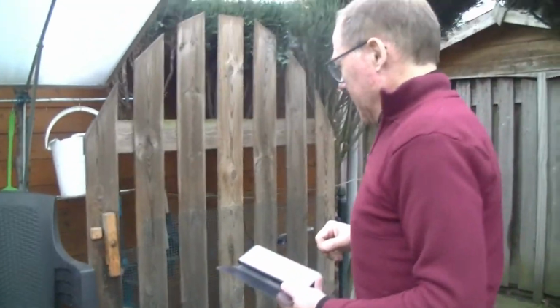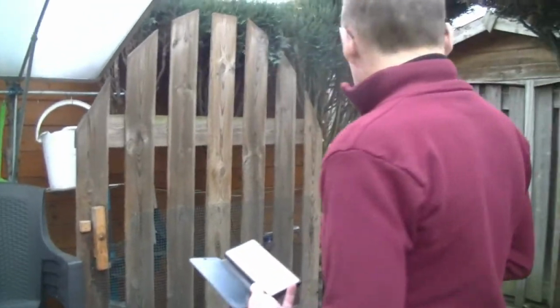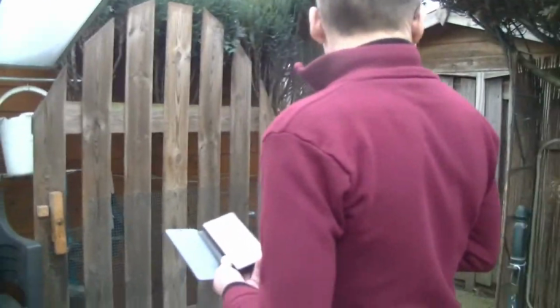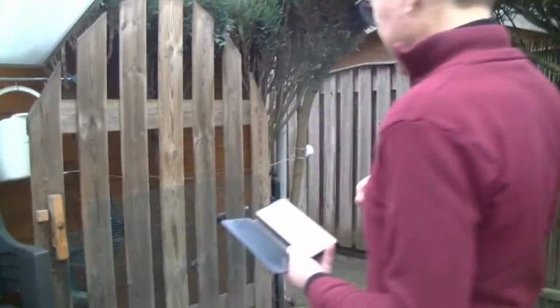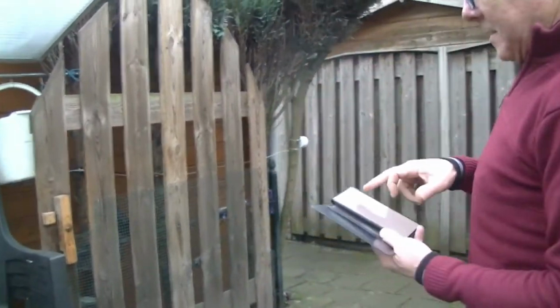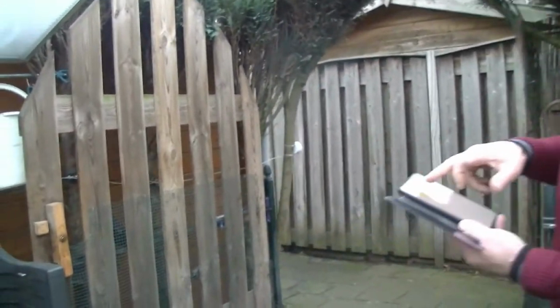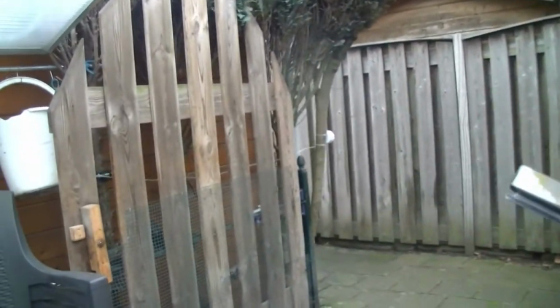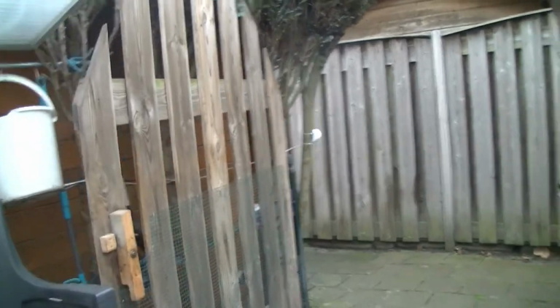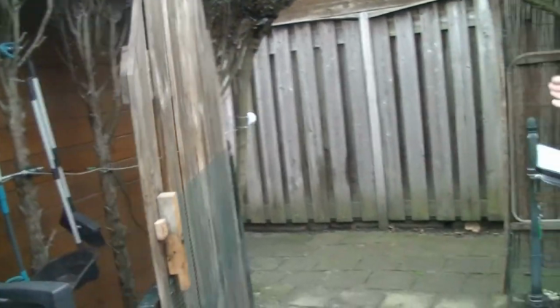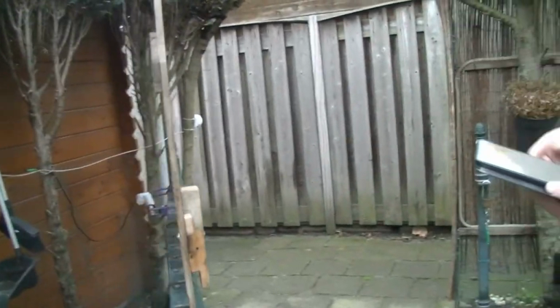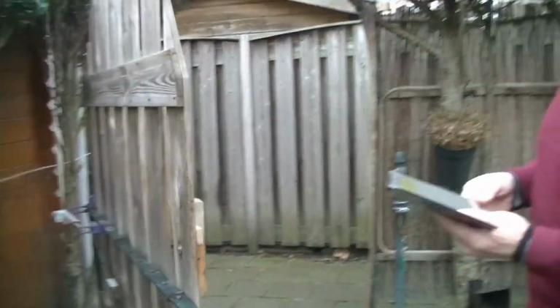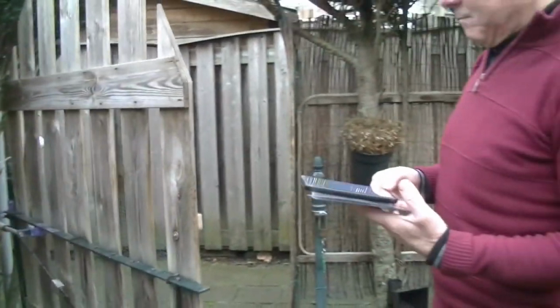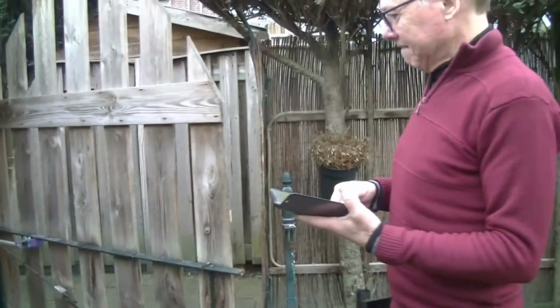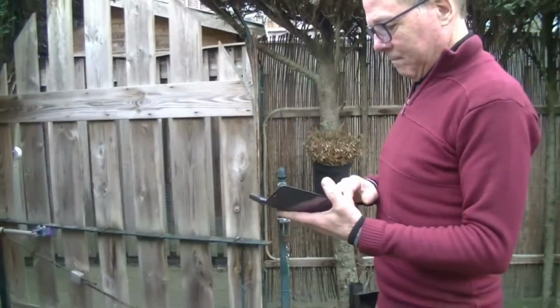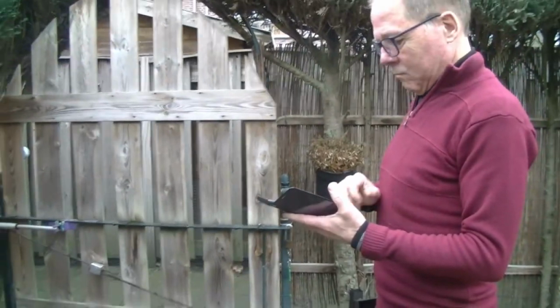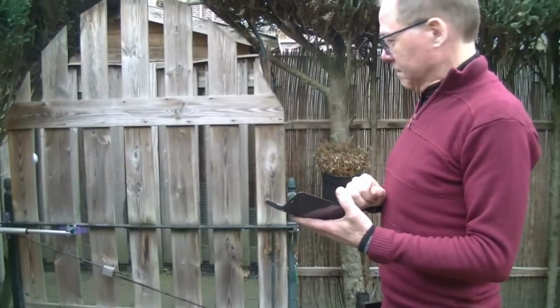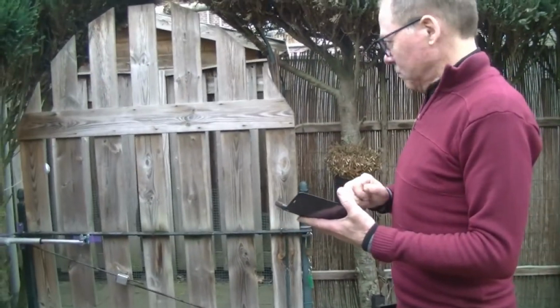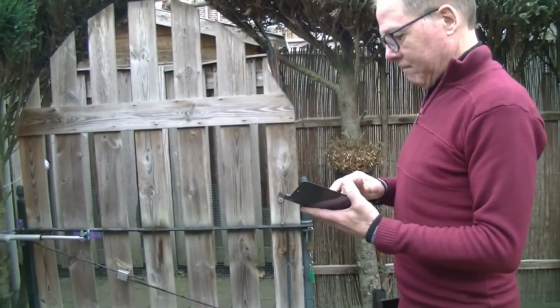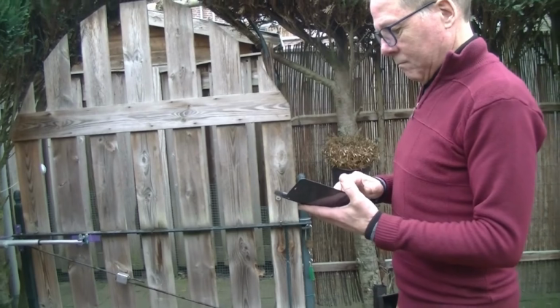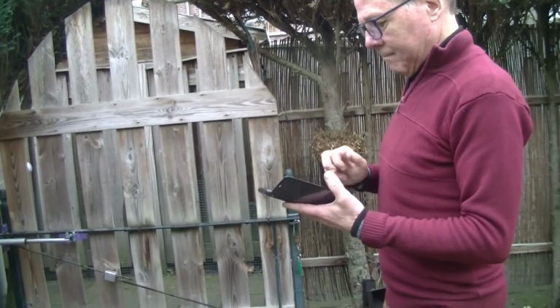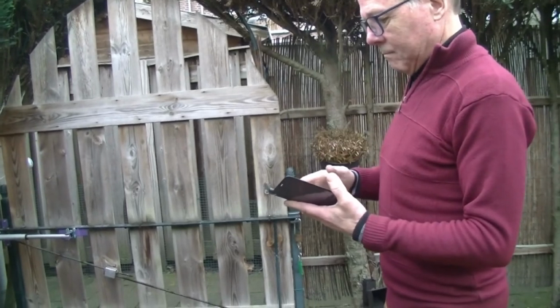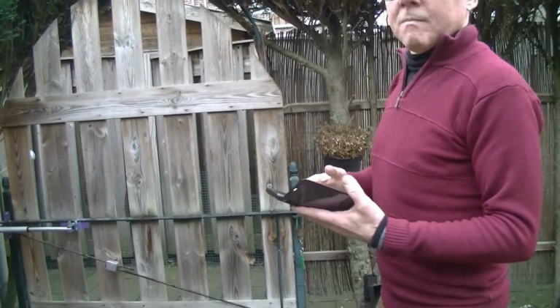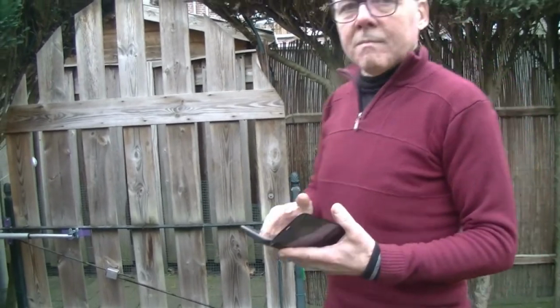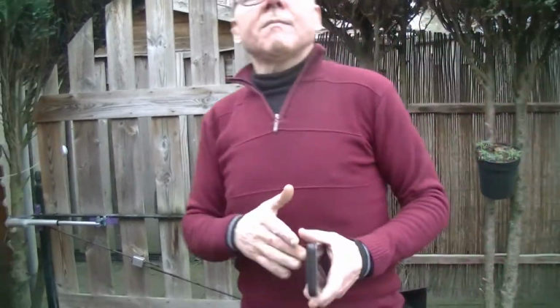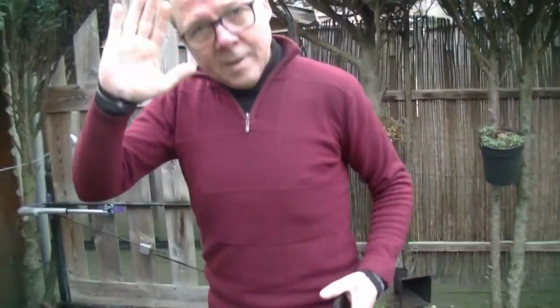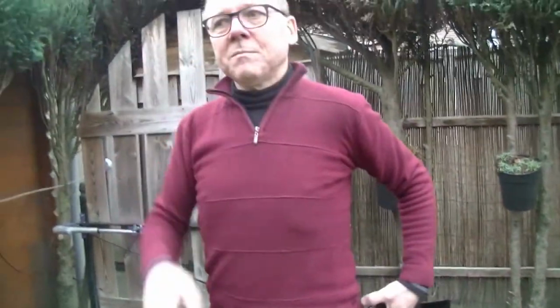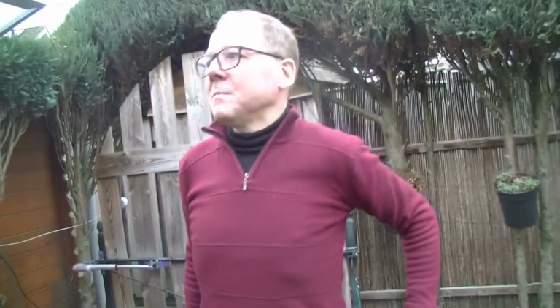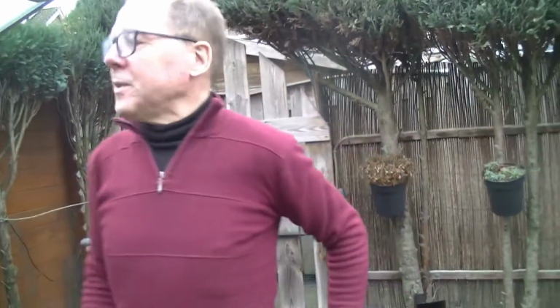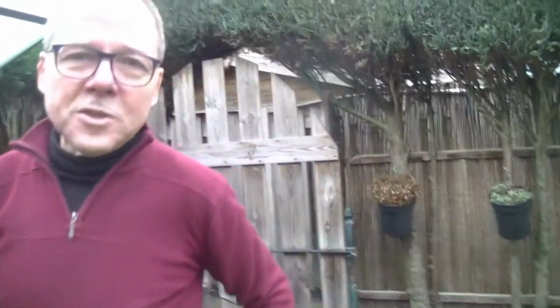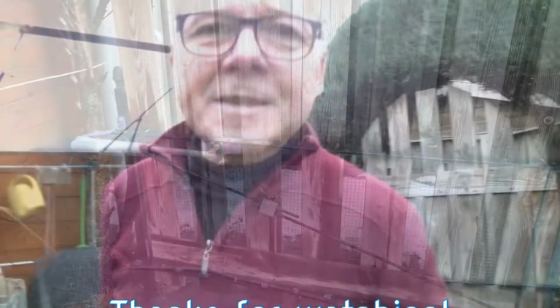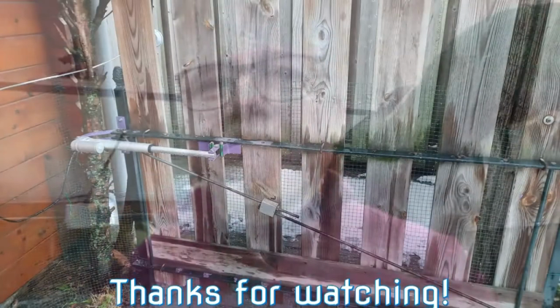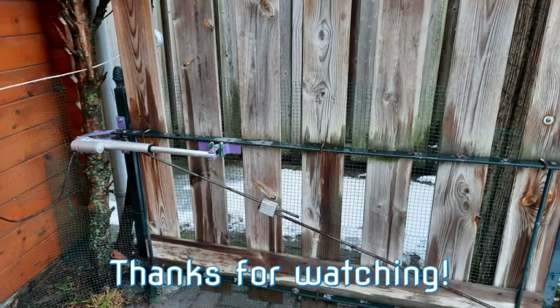So that's it. Cool. I closed it. Fantastic. Thank you for watching. Good morning.